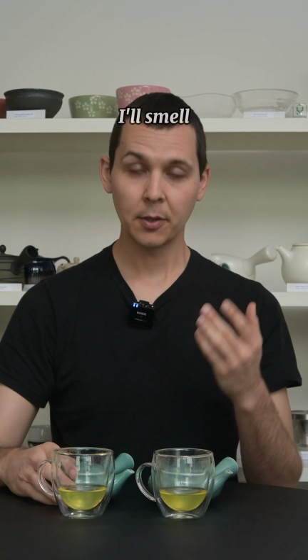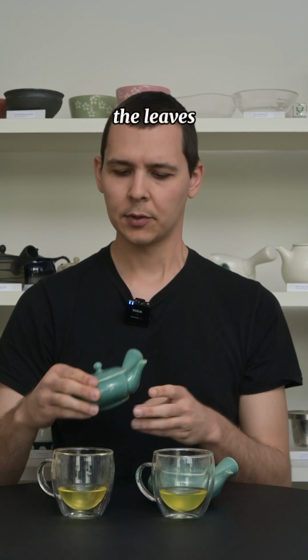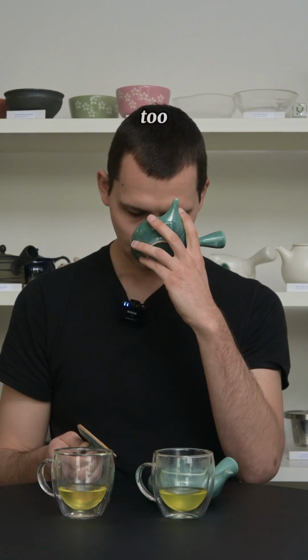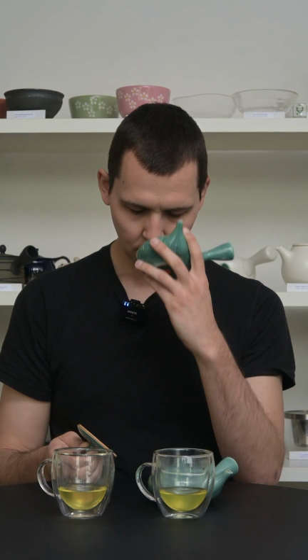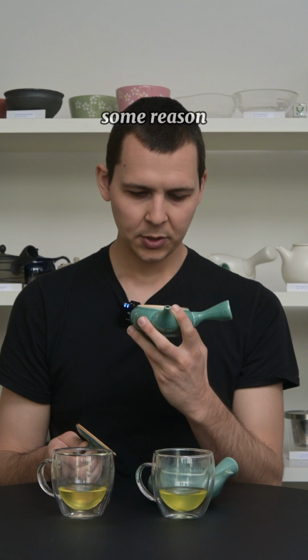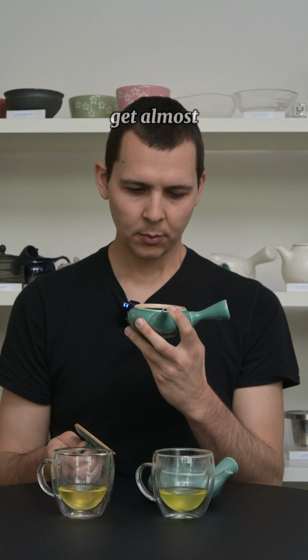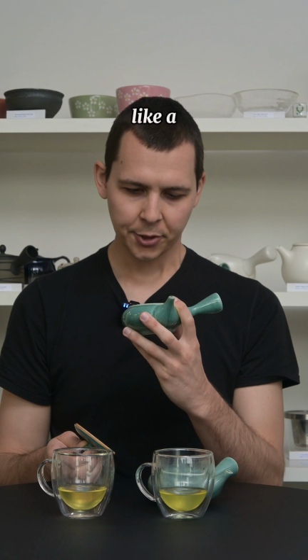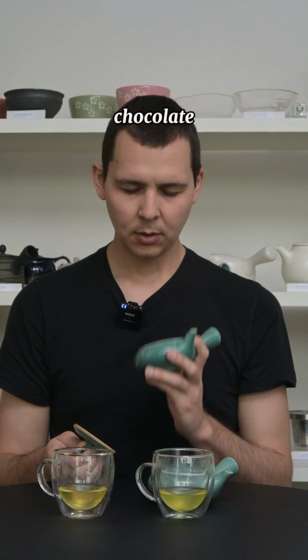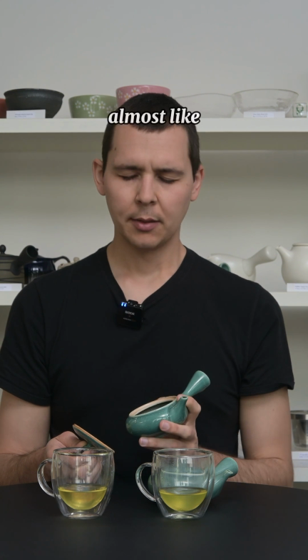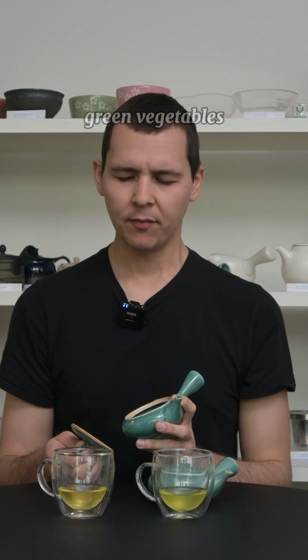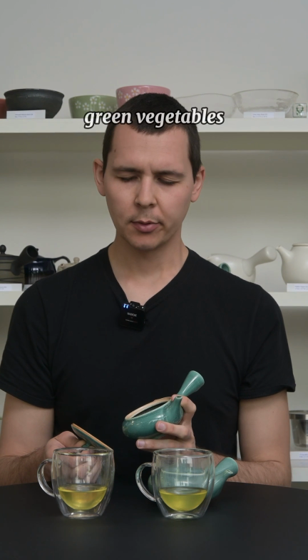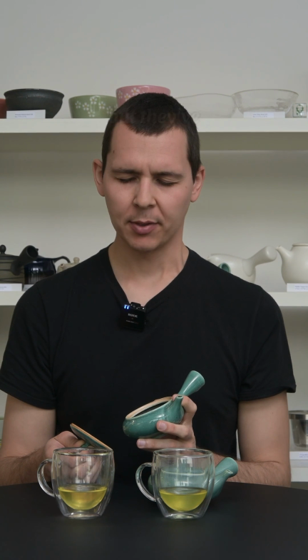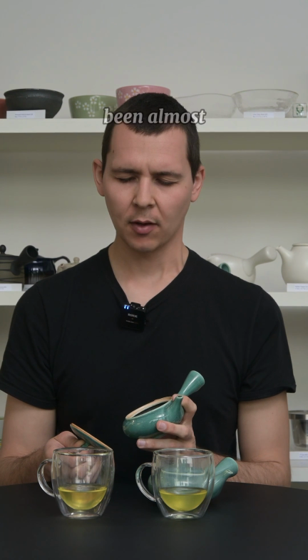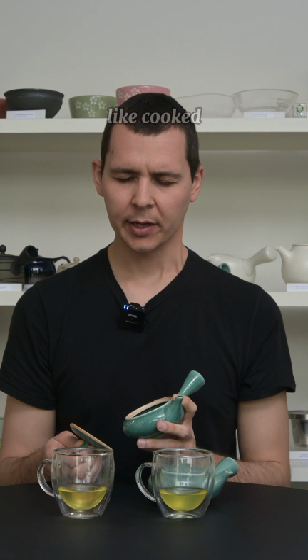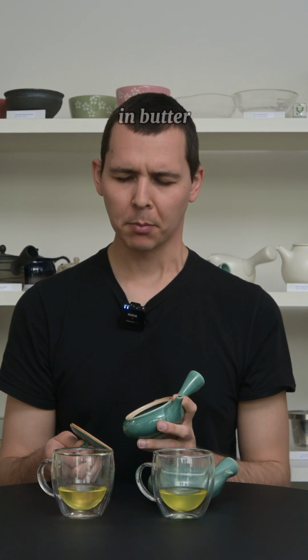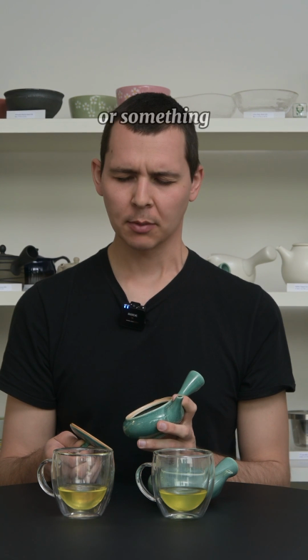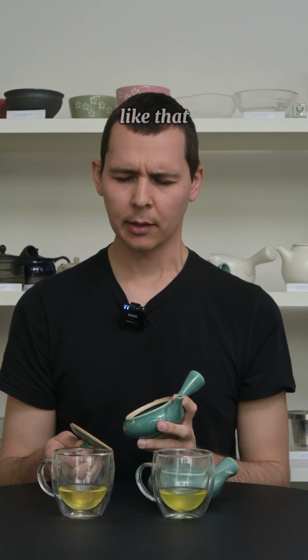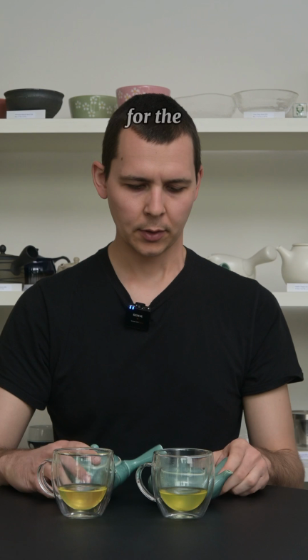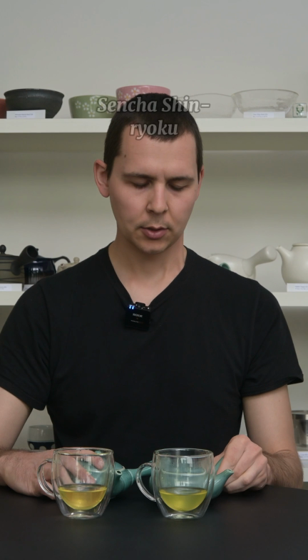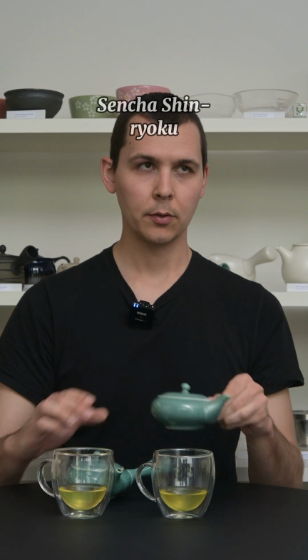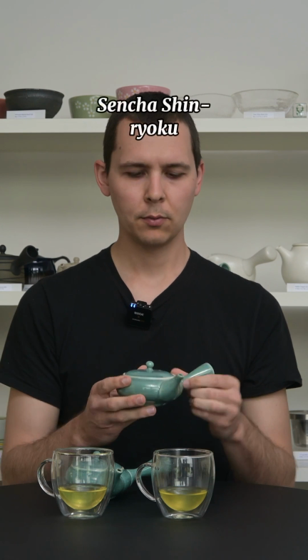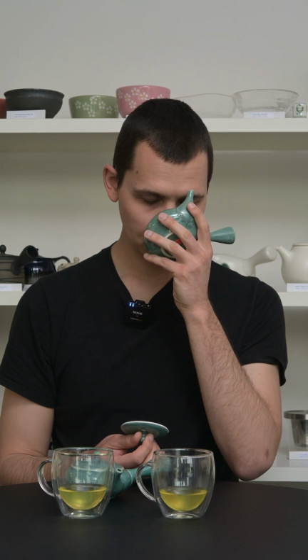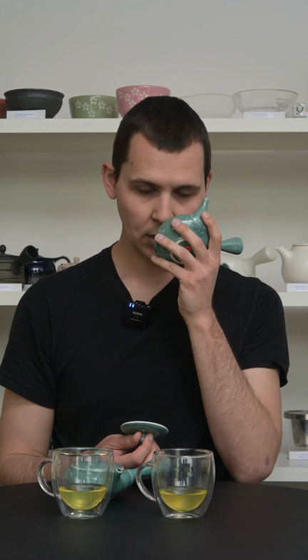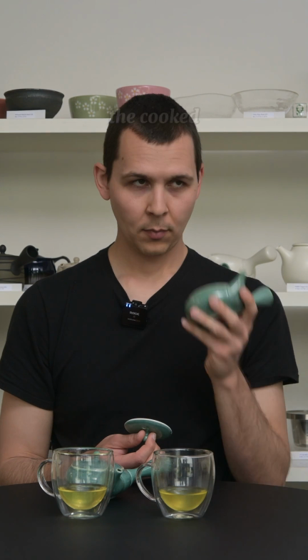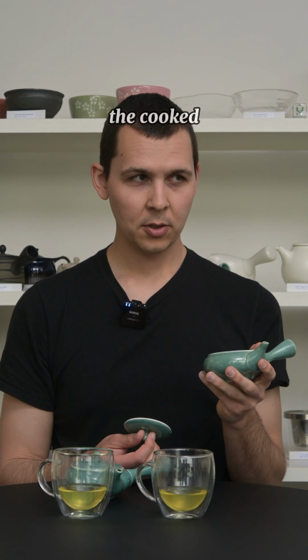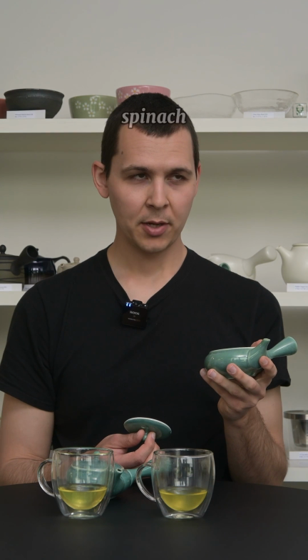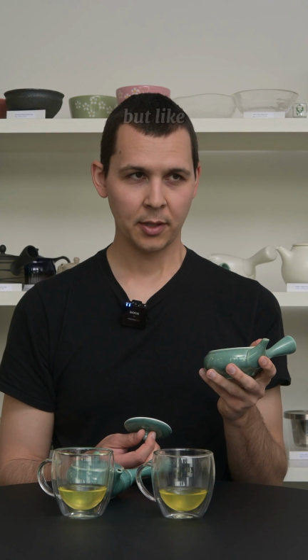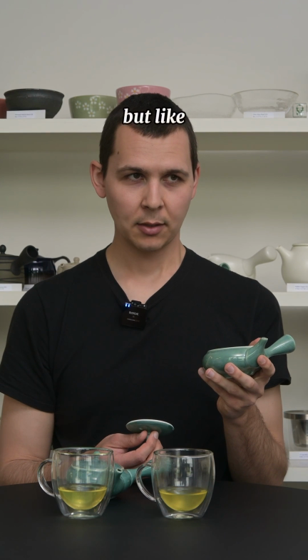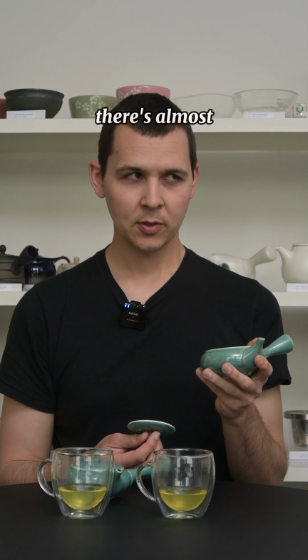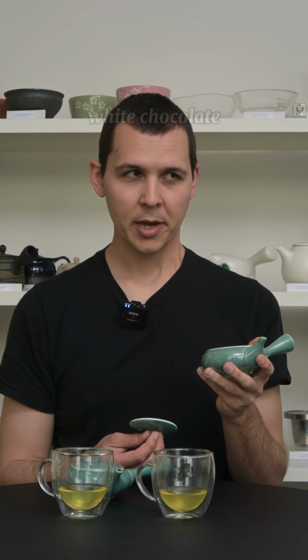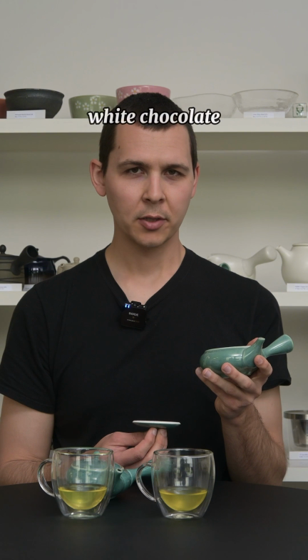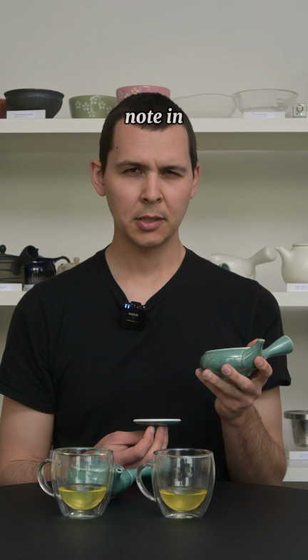I'll smell the leaves too. For the Sencha Shinryoku, I get almost like a chocolate note, almost like green vegetables that have been cooked in butter — like cooked spinach, but there's almost a white chocolate note in it.